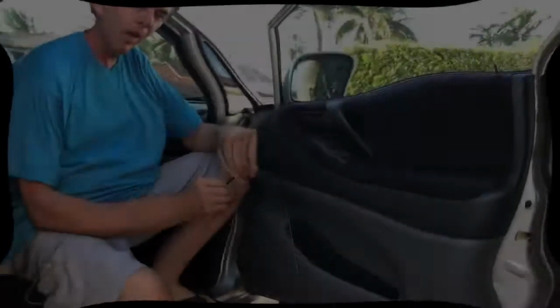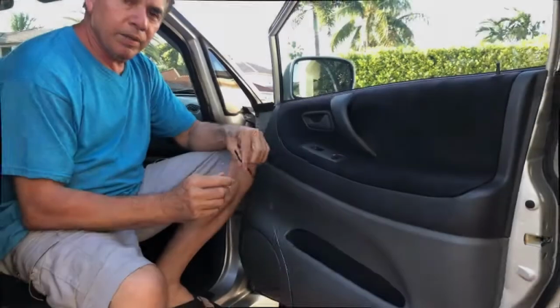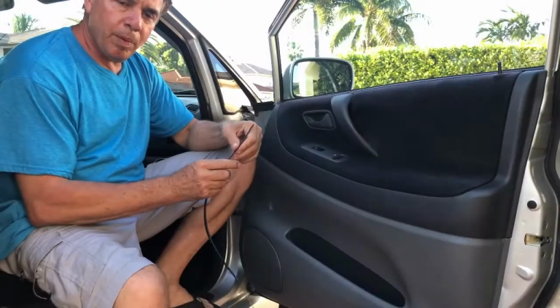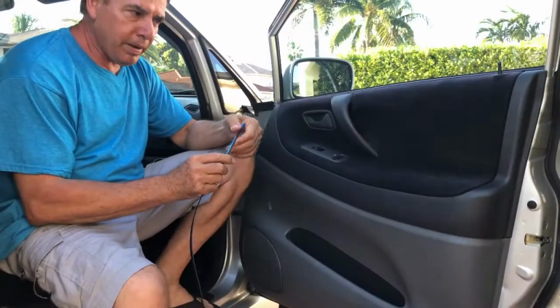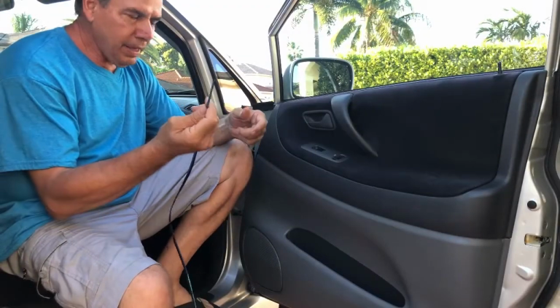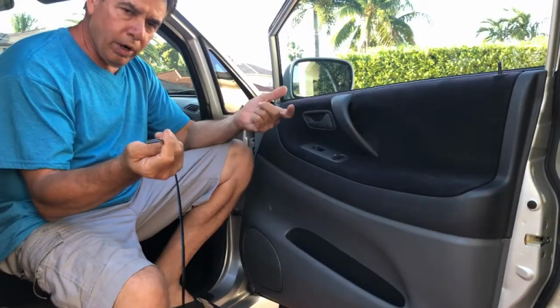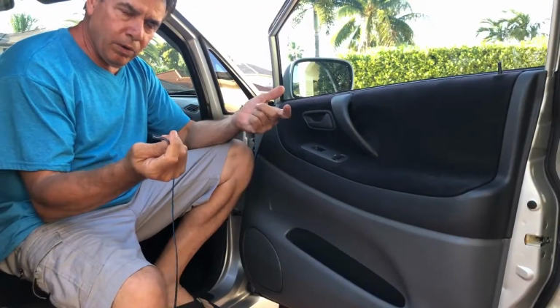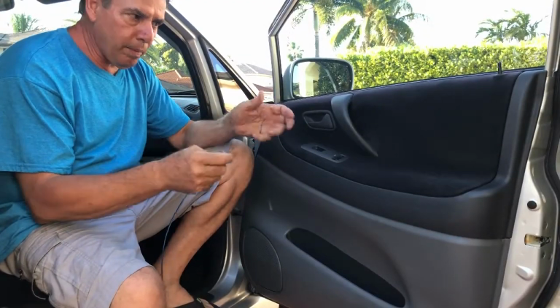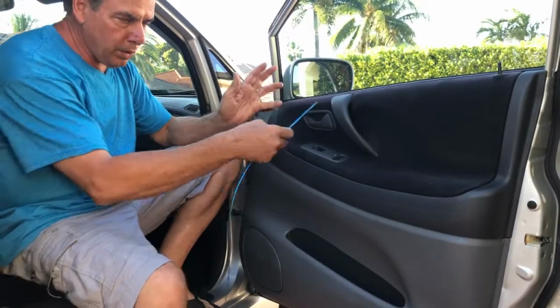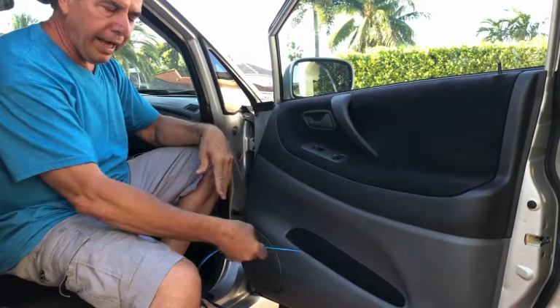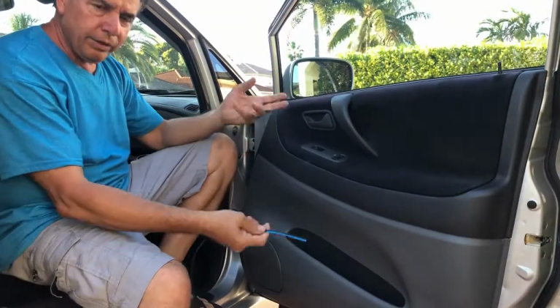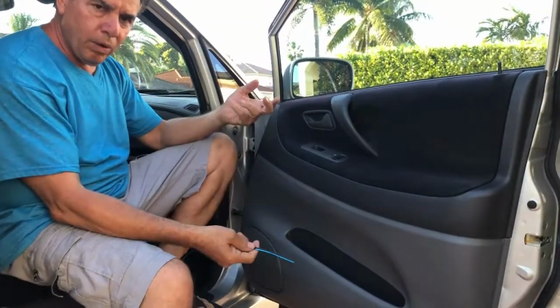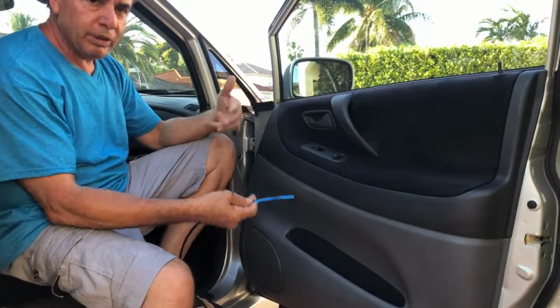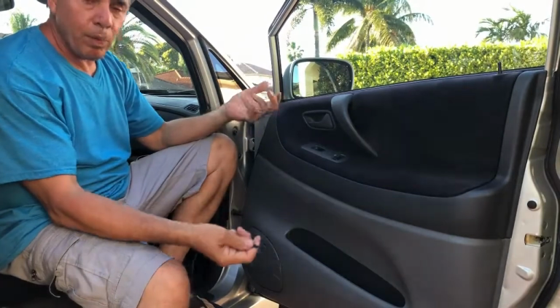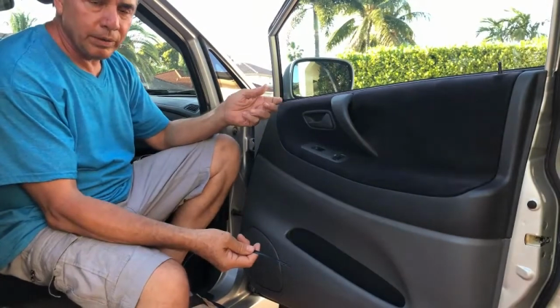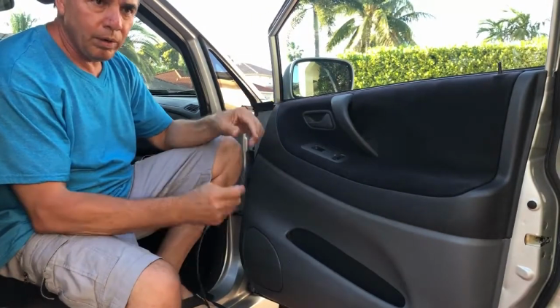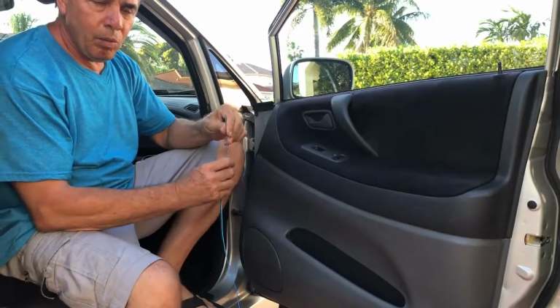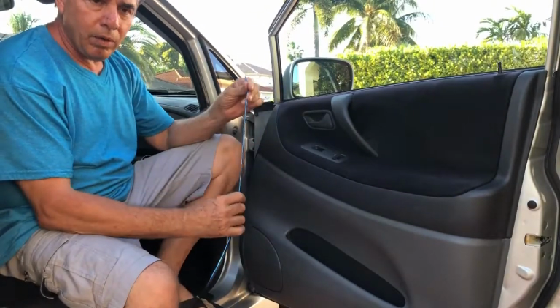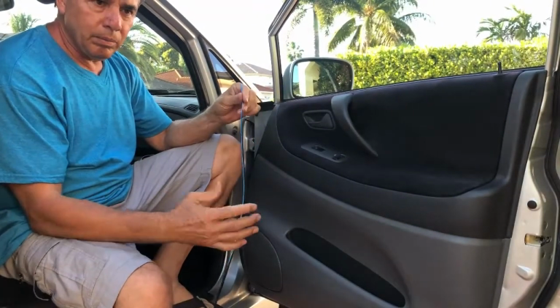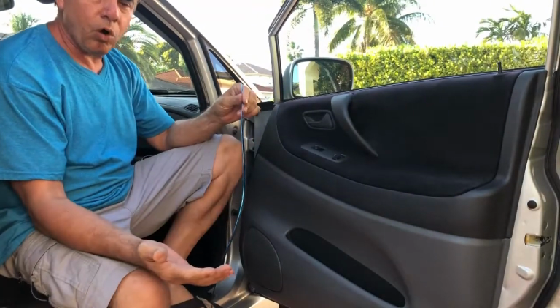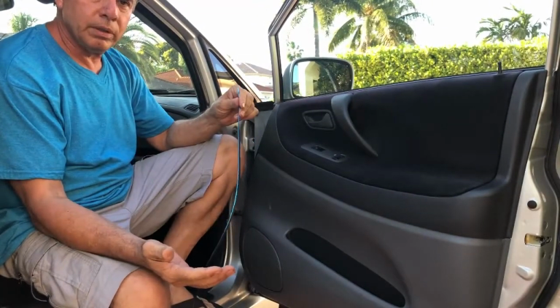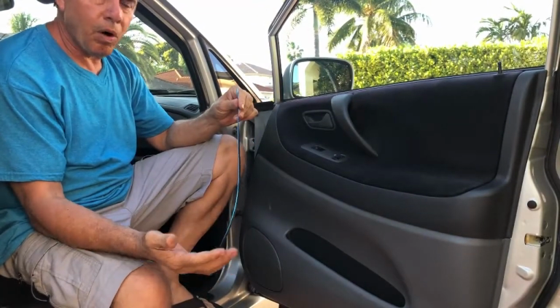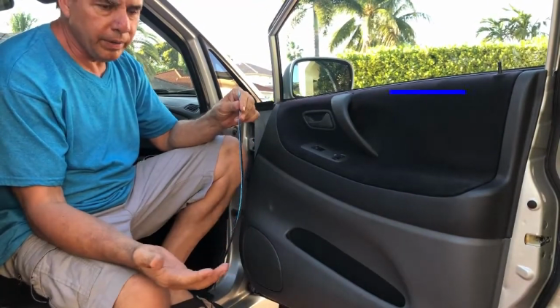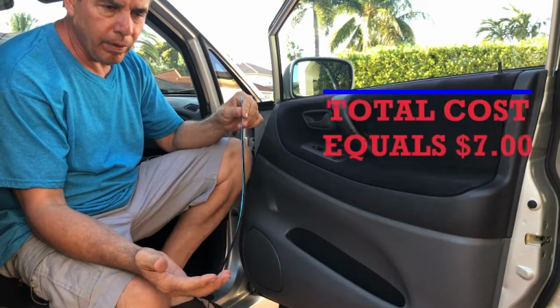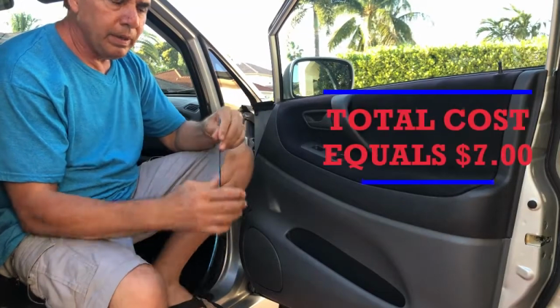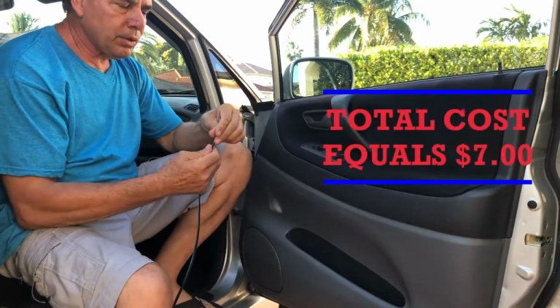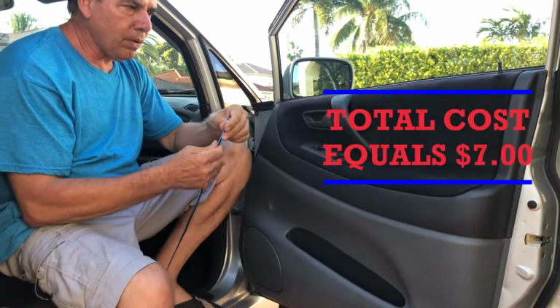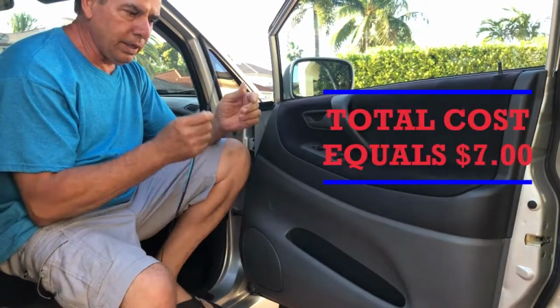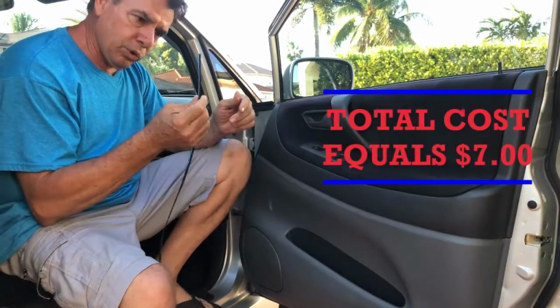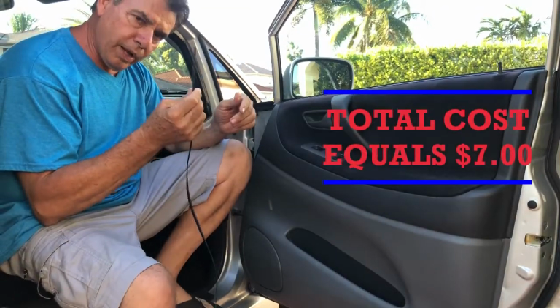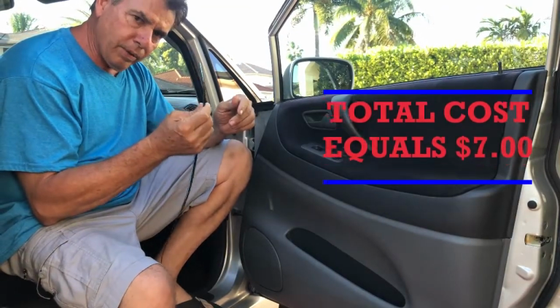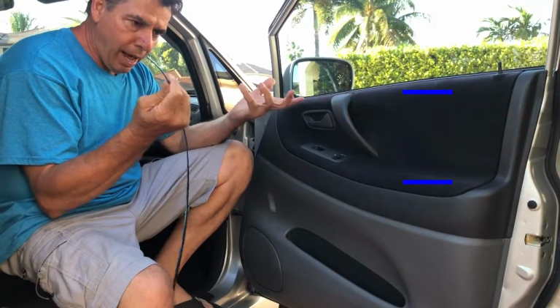Hey, thanks for dropping by. Real quick video on how to make your plain looking door into a sporty looking door without costing probably anything at all. It's a new trim that I found — I don't know how long it's been on the market.